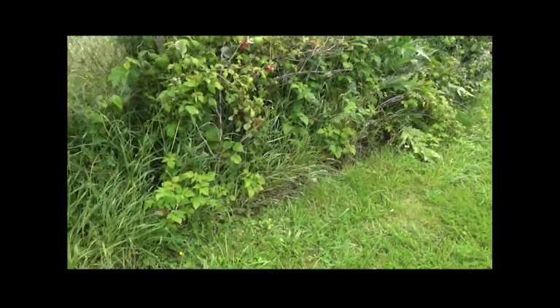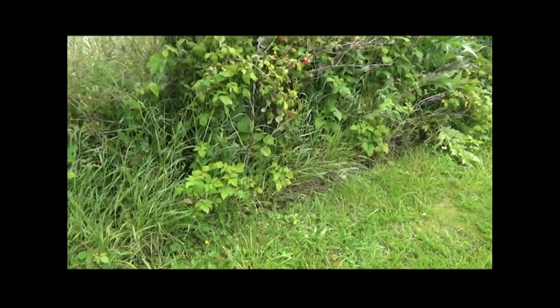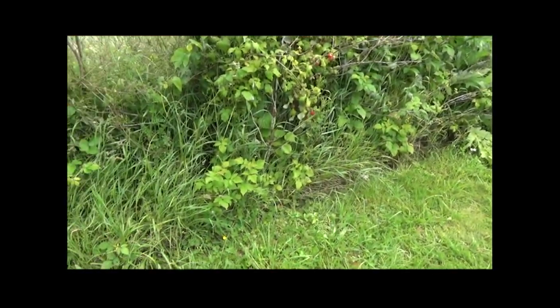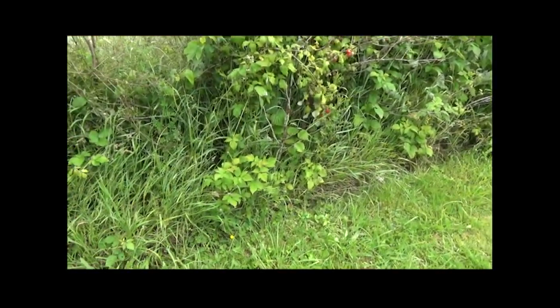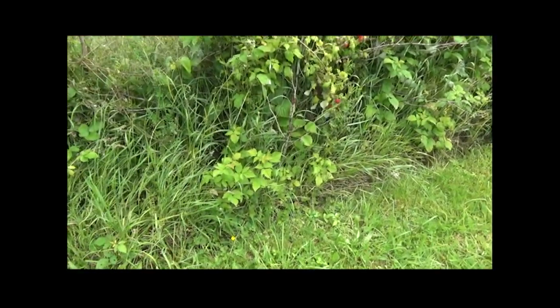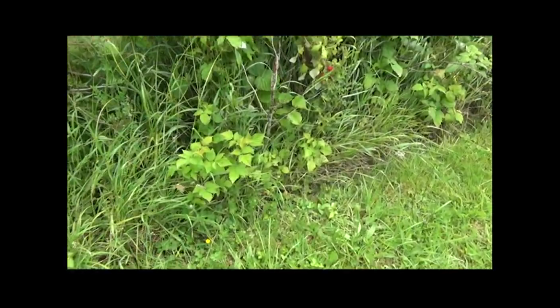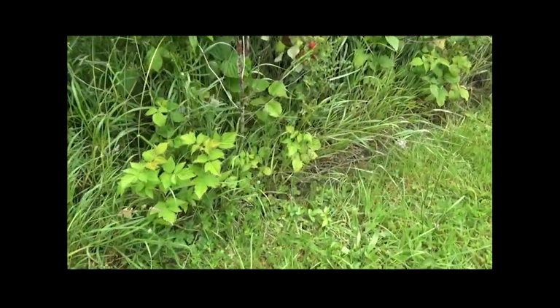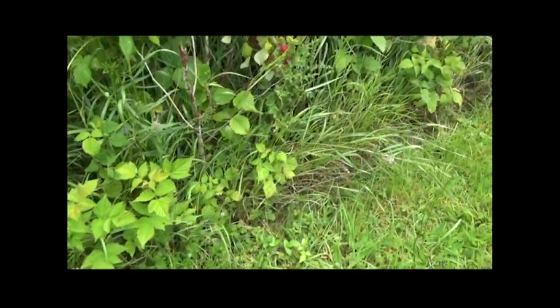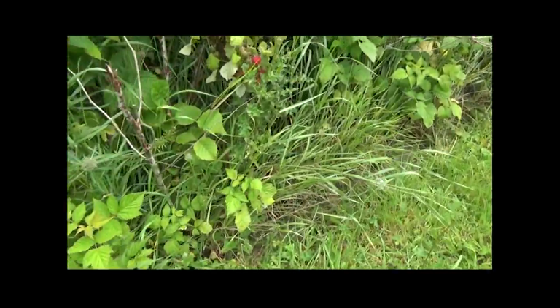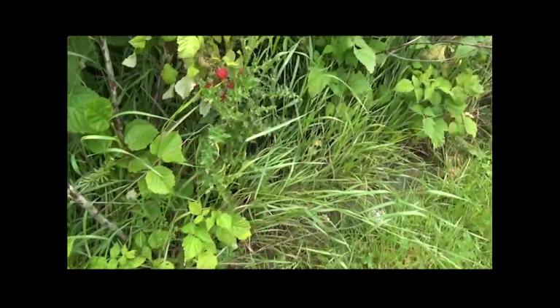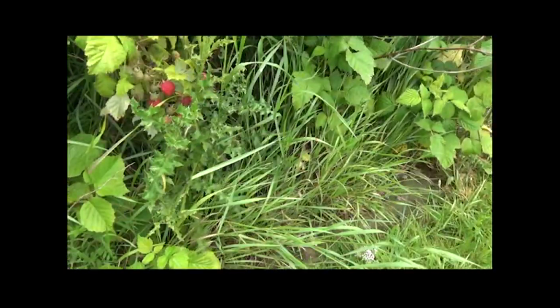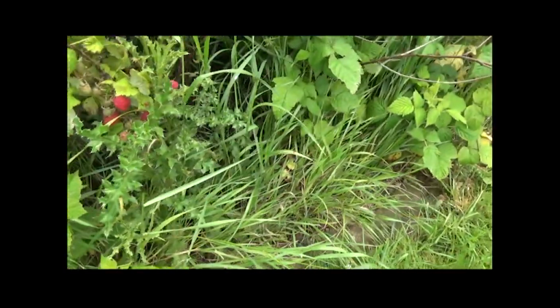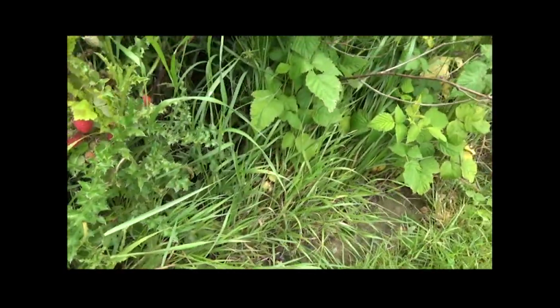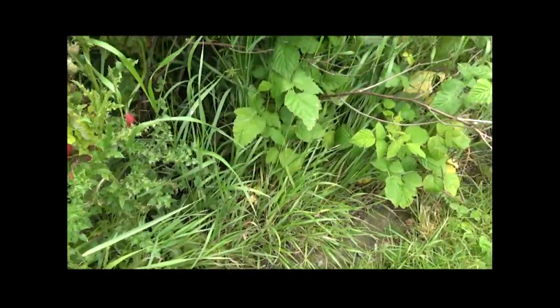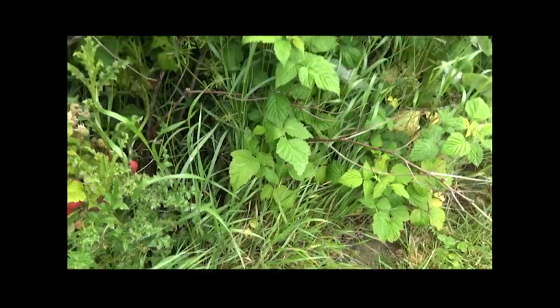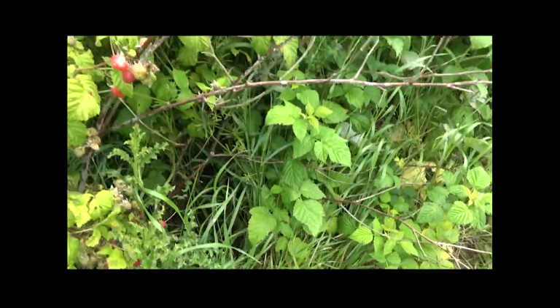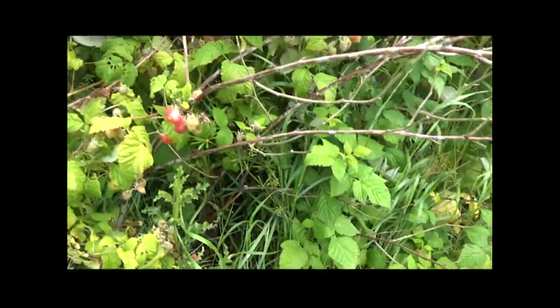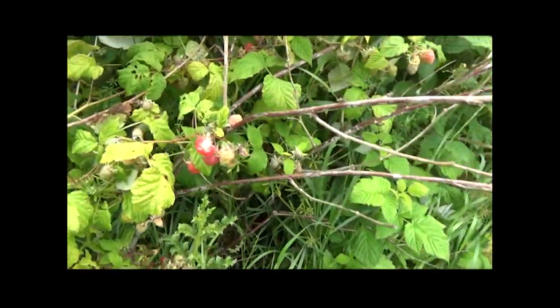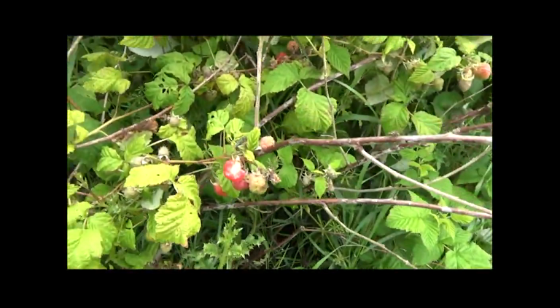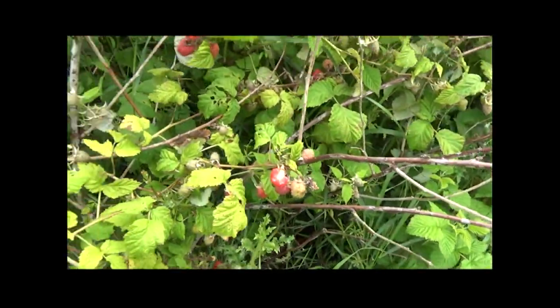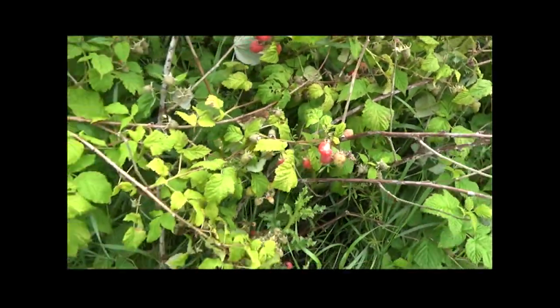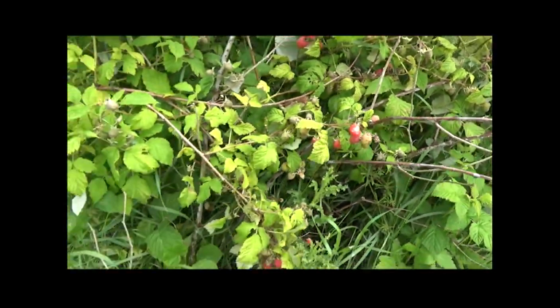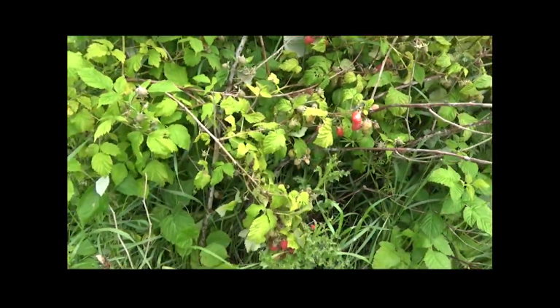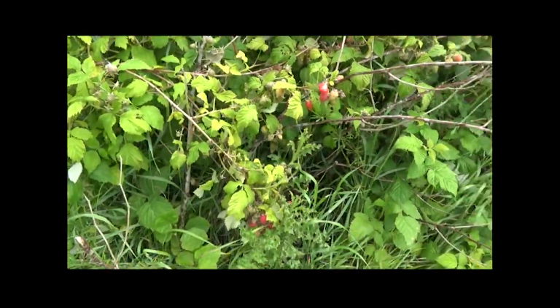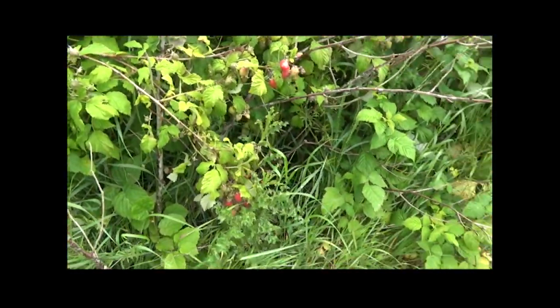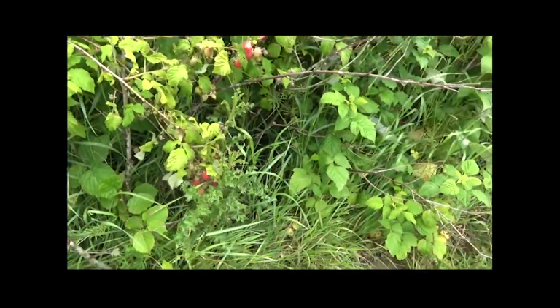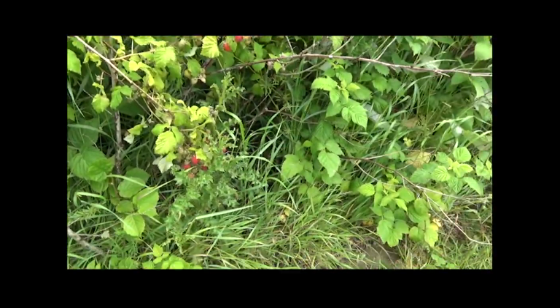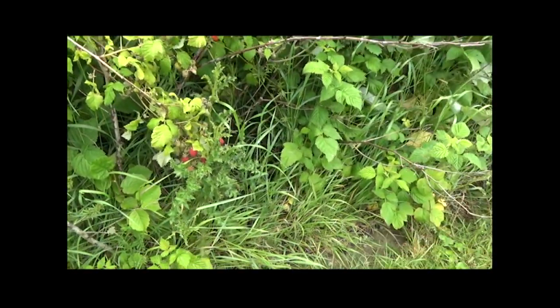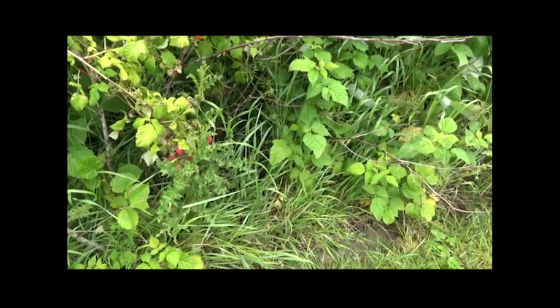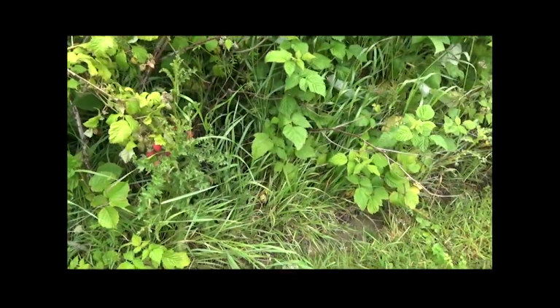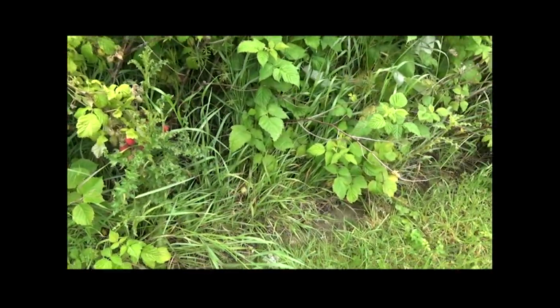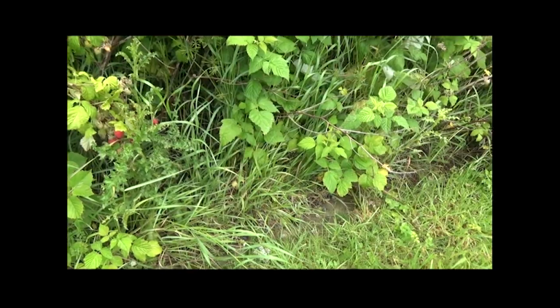Et depuis le printemps, il n'y a rien qui a été désherbé du tout. Donc on voit que ça produit quand même des framboises, ça n'a jamais empêché, mais par contre on se pique en allant les chercher.